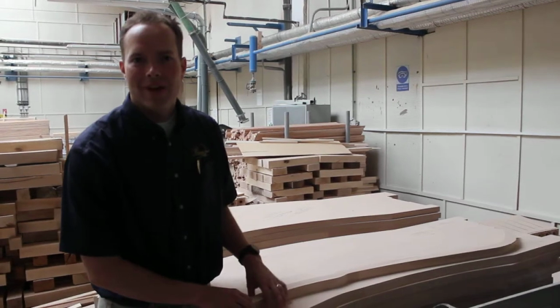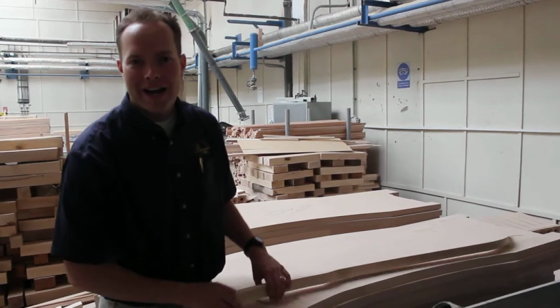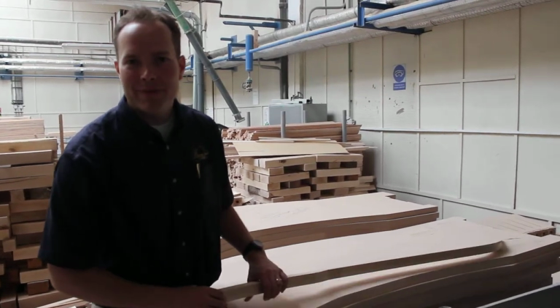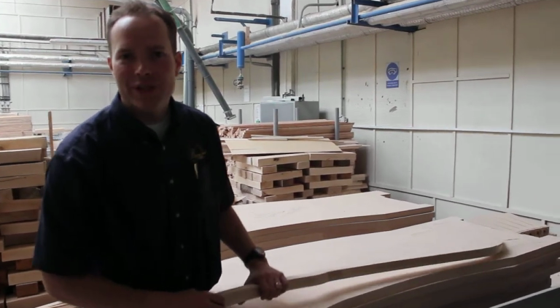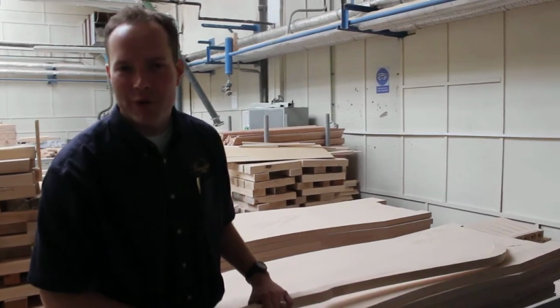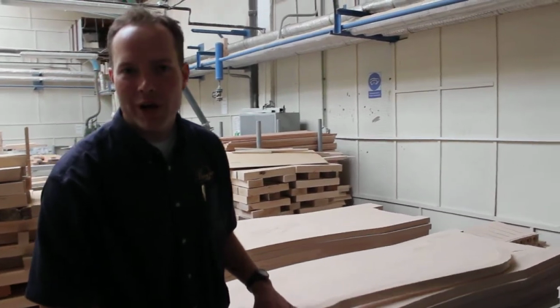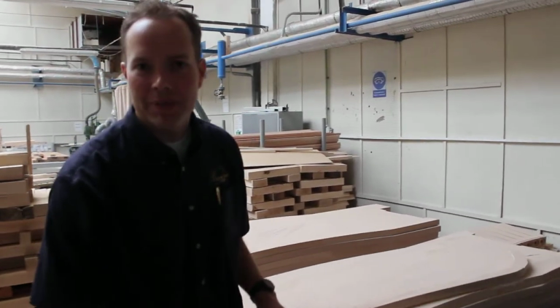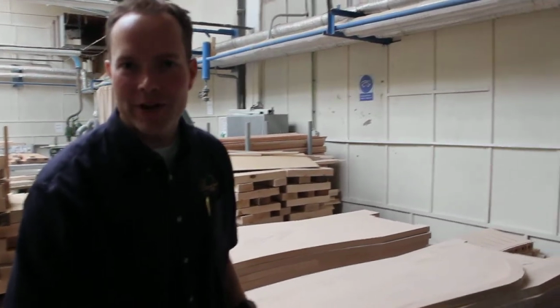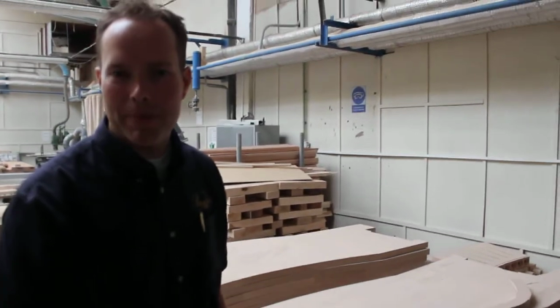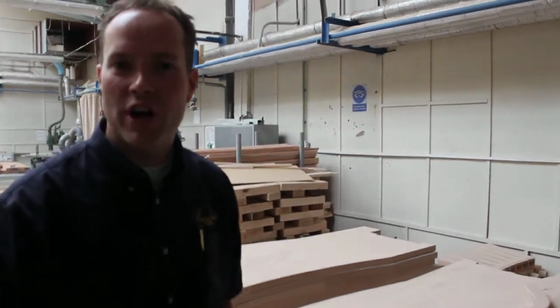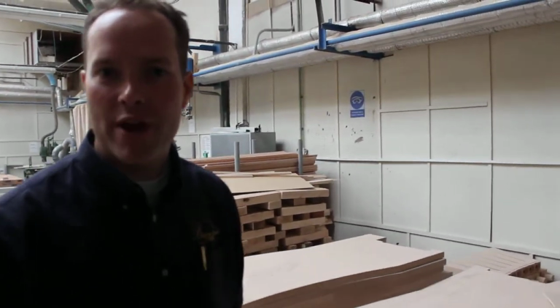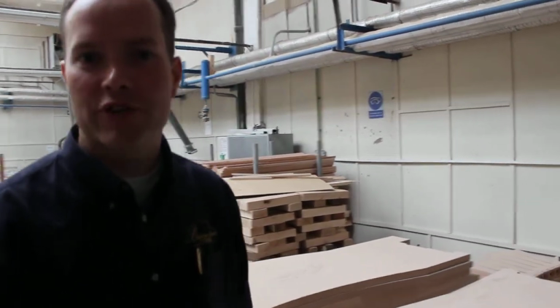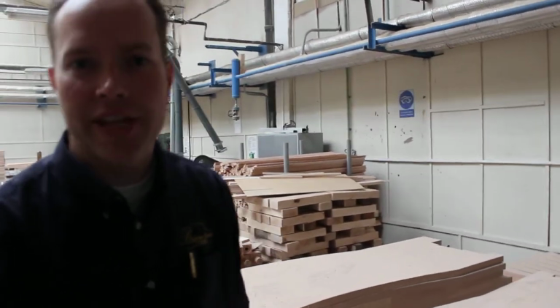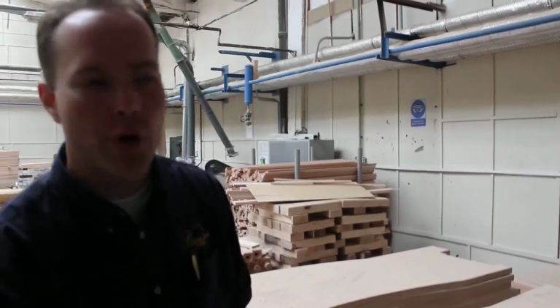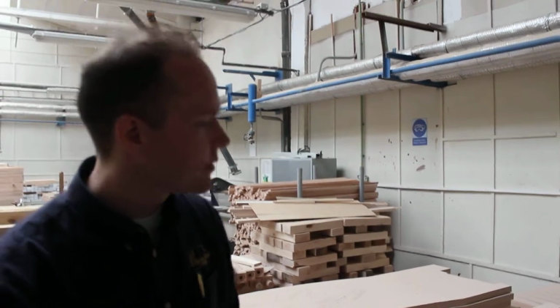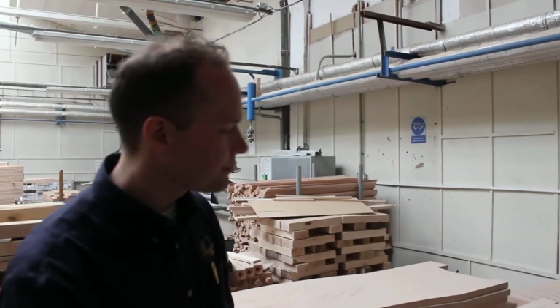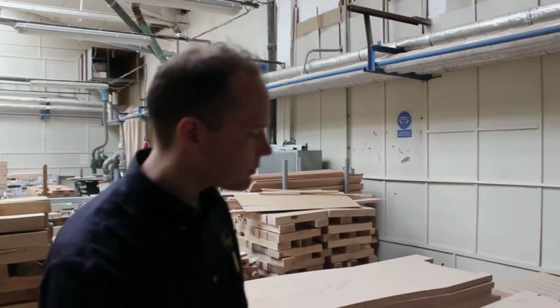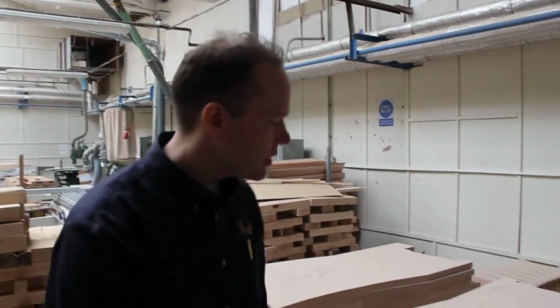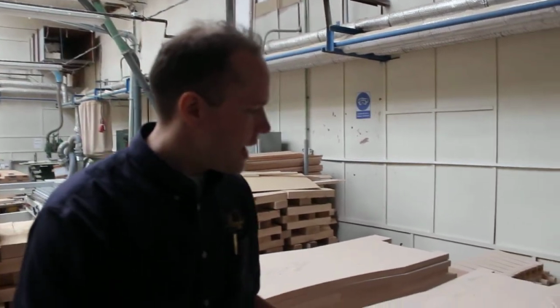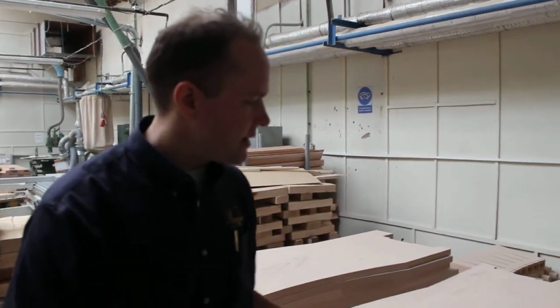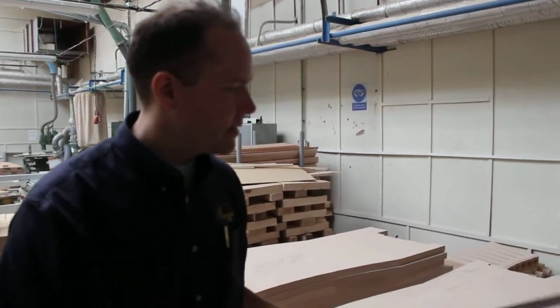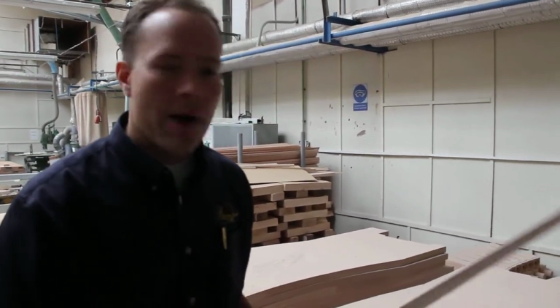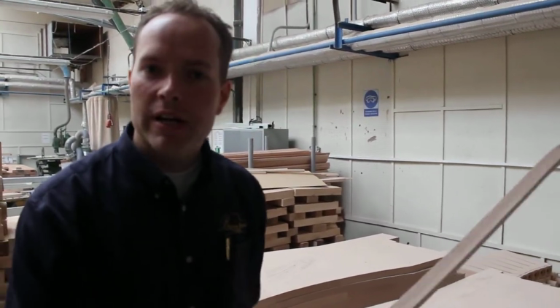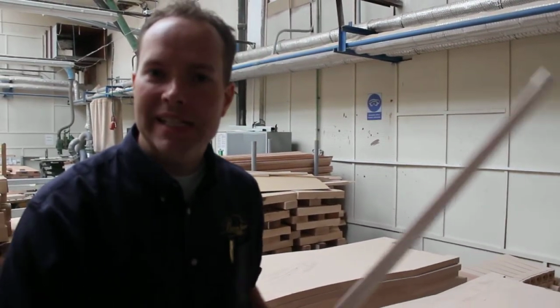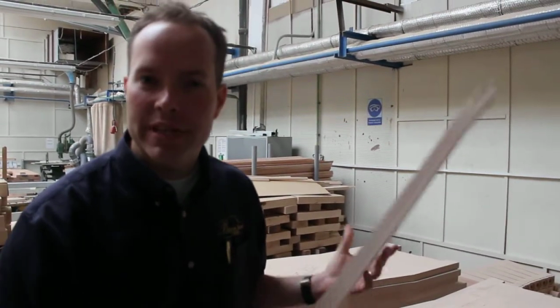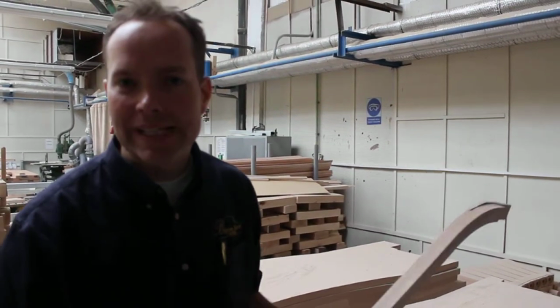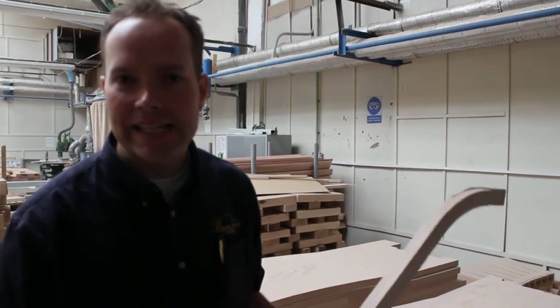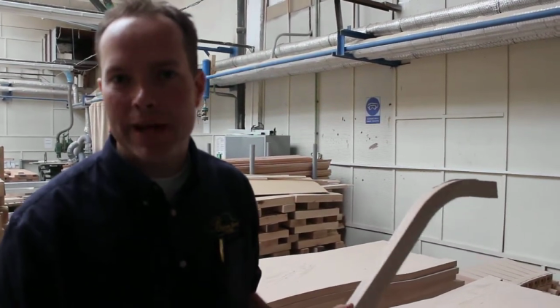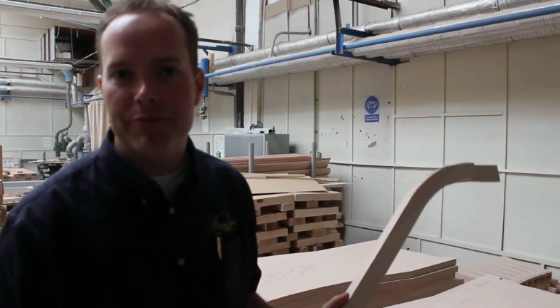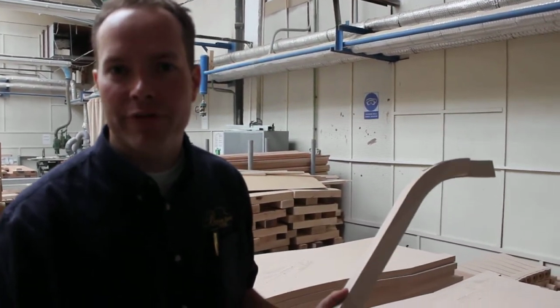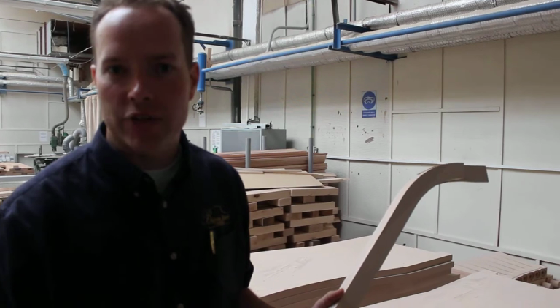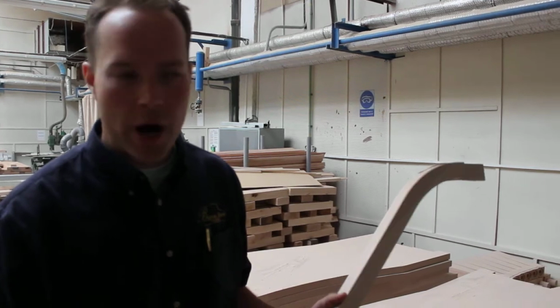Hi, I'm Brigham Larson with Brigham Larson Pianos at Petrov Piano Factory outside of Prague. And I want to talk about something that really sets the Petrov Piano Factory apart.